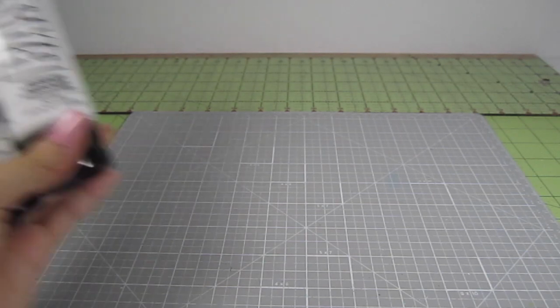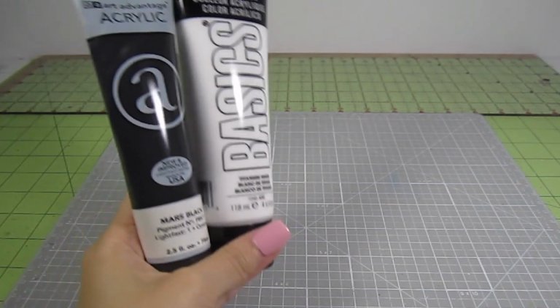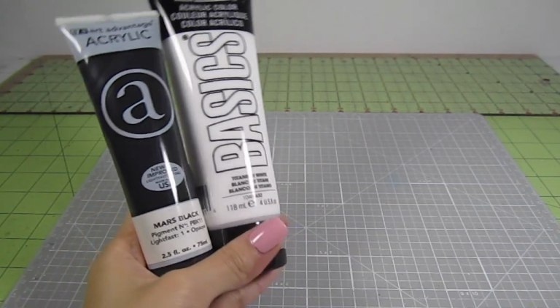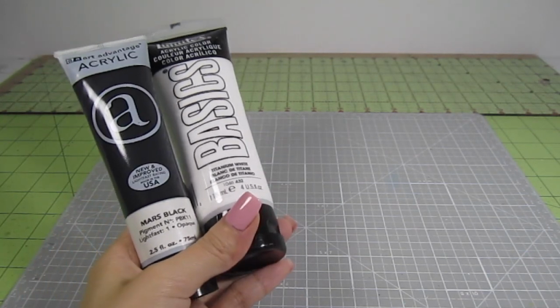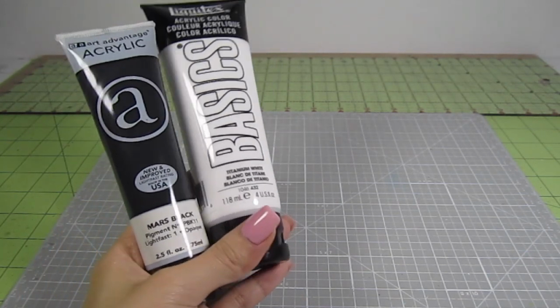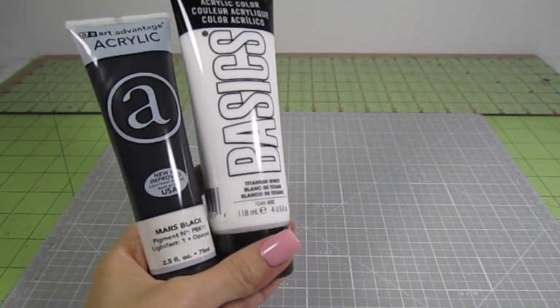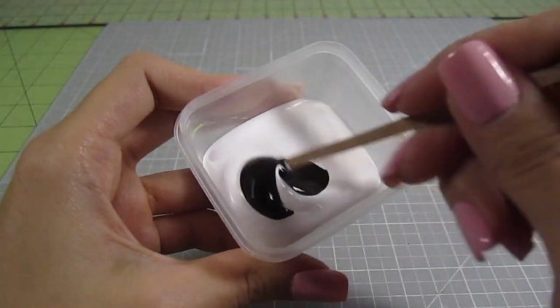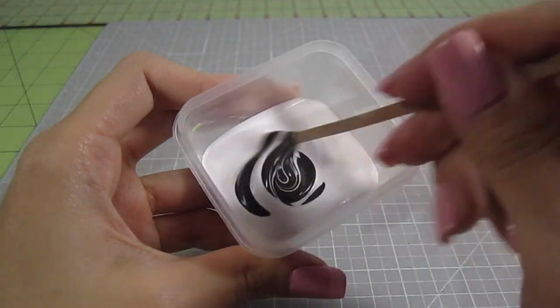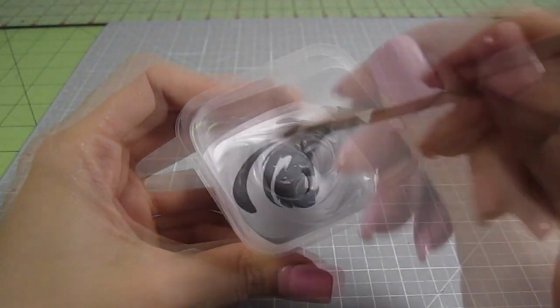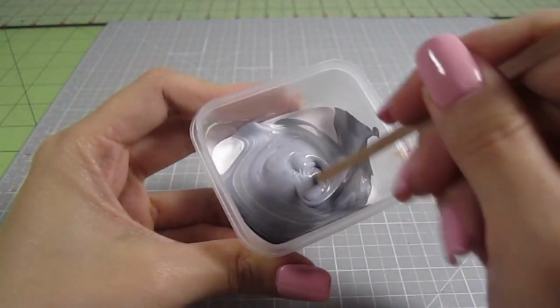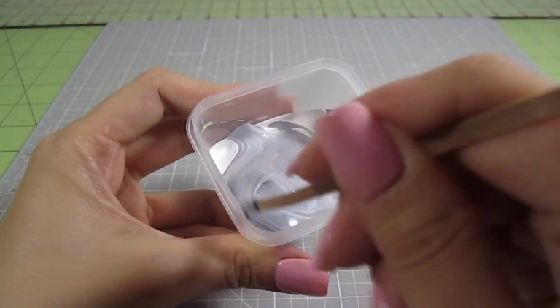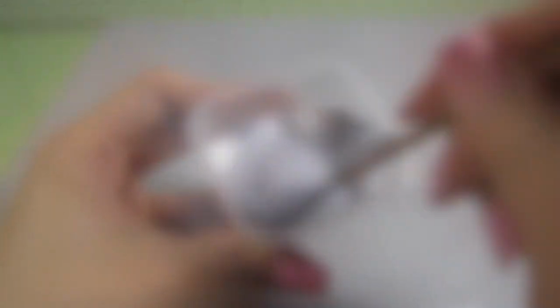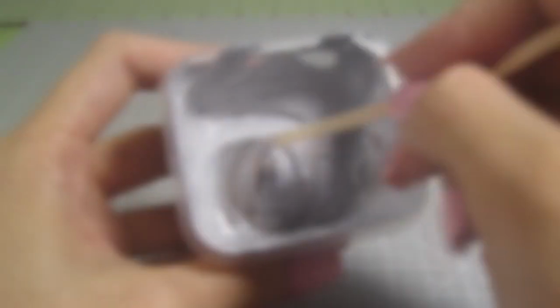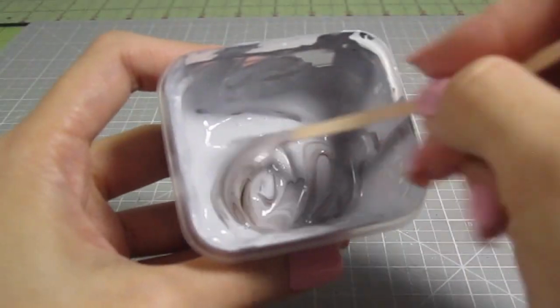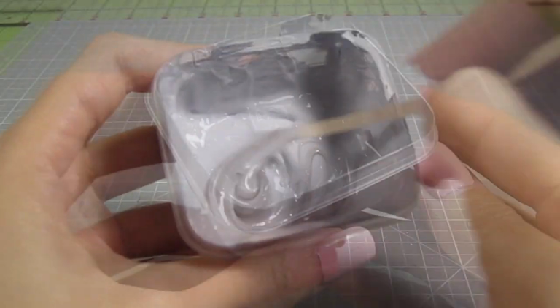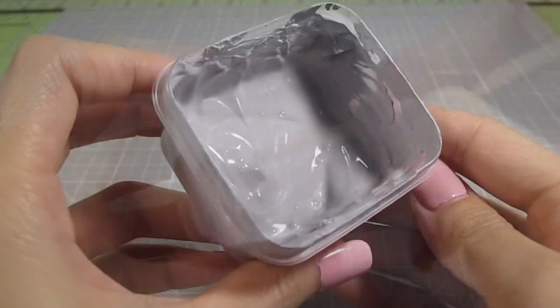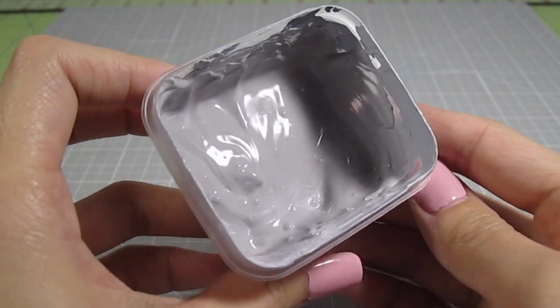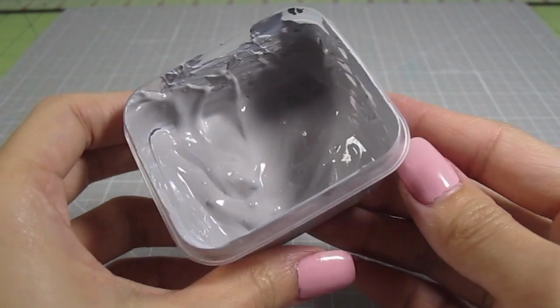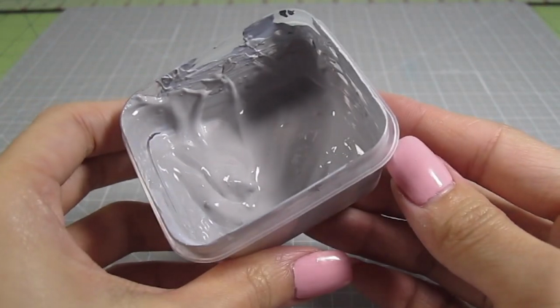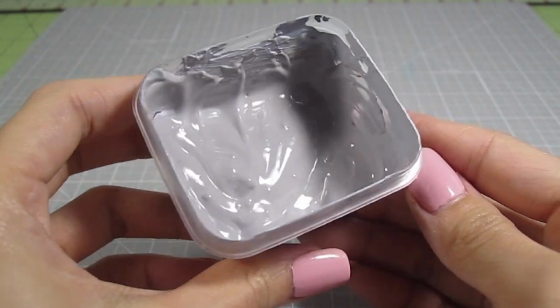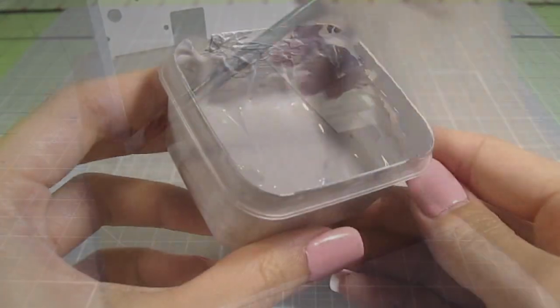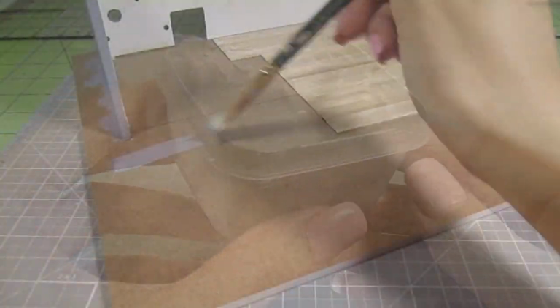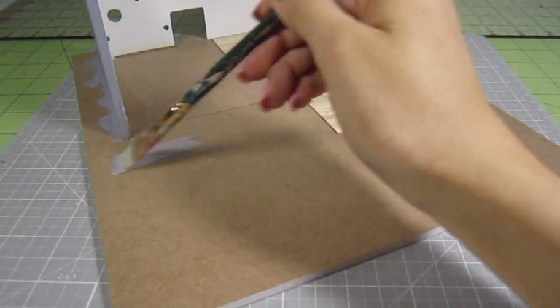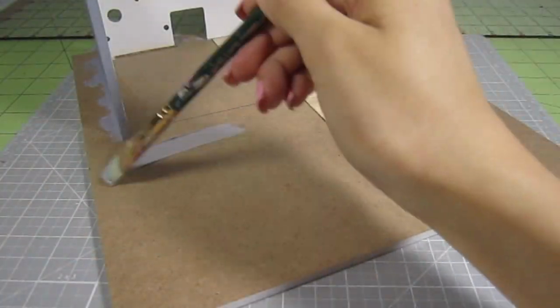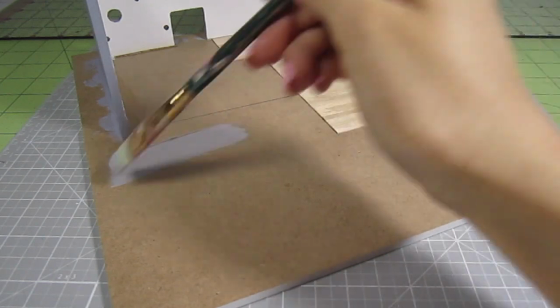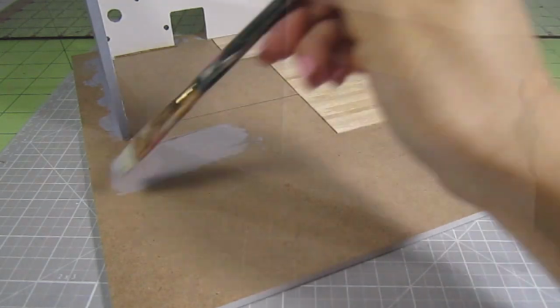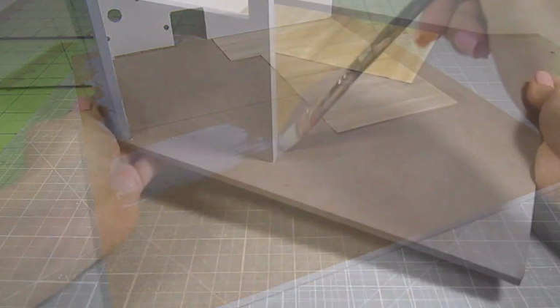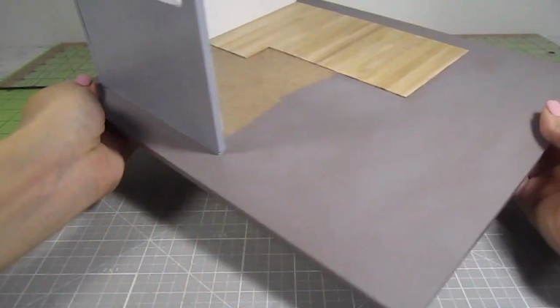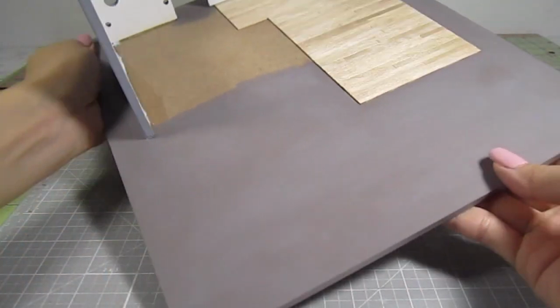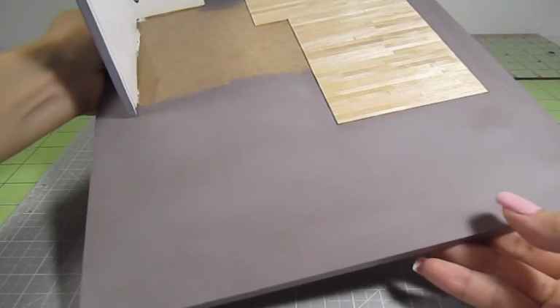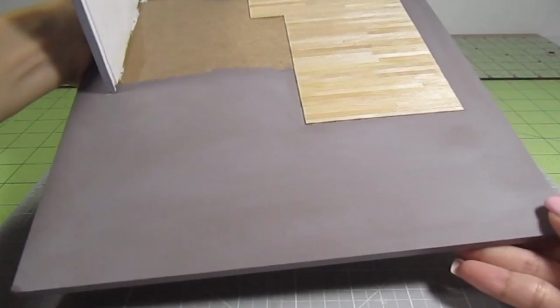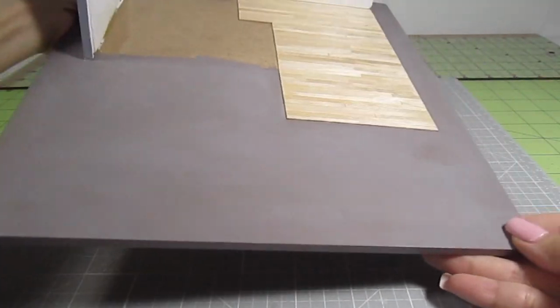The first thing you want to do is grab some black and white acrylic paint. Mix them up until you get a light gray color. Then add in a drop of dark brown so that it creates a hue that kind of resembles dirty concrete. Paint that all over the area you'll want to cover in stone. While this dries, let's get to work on the actual stones.